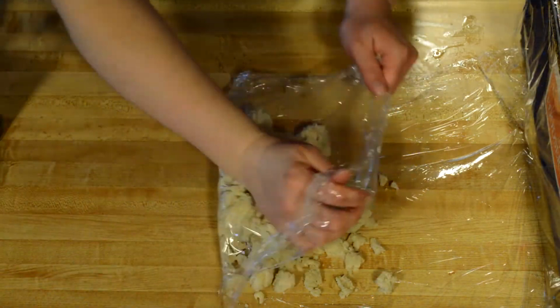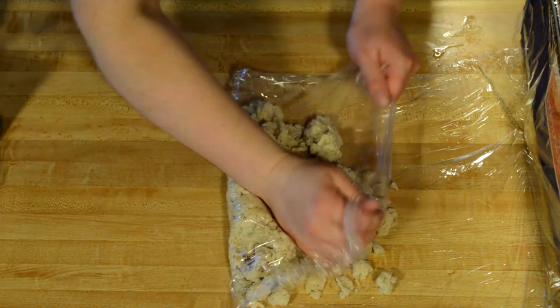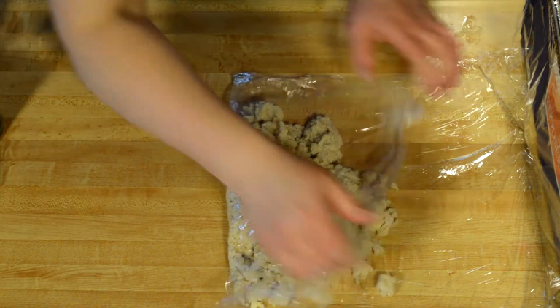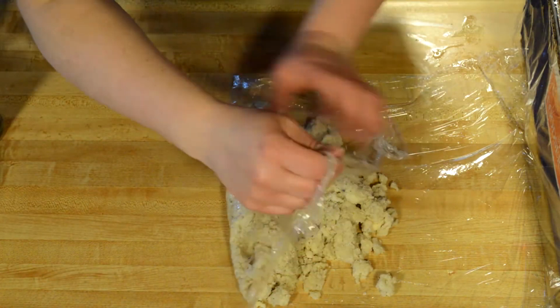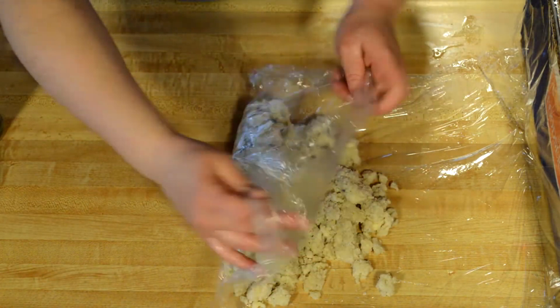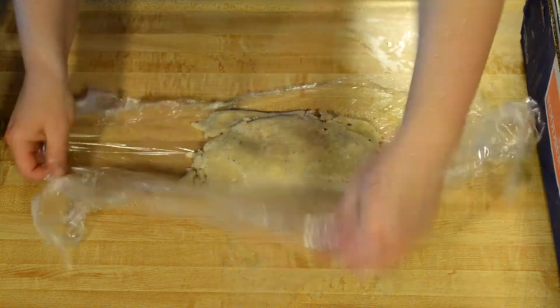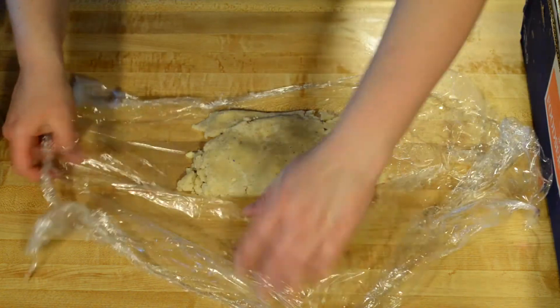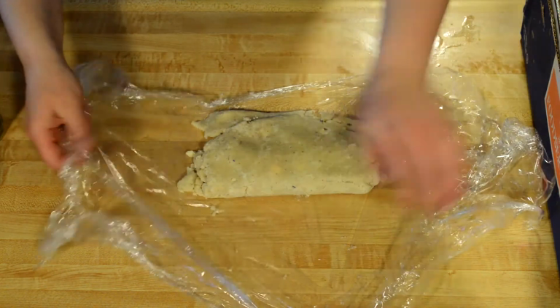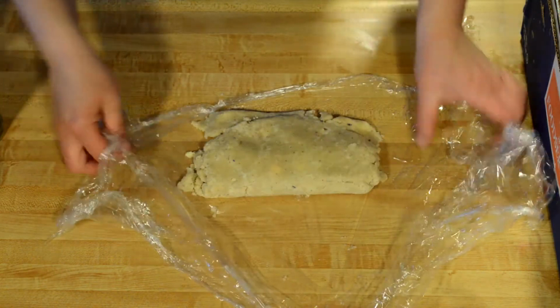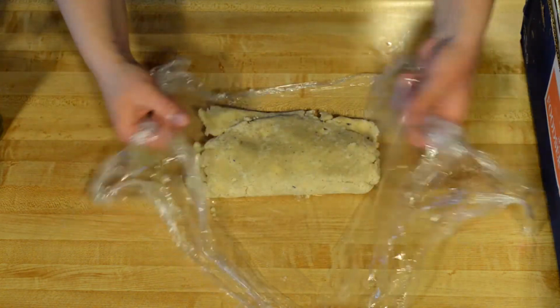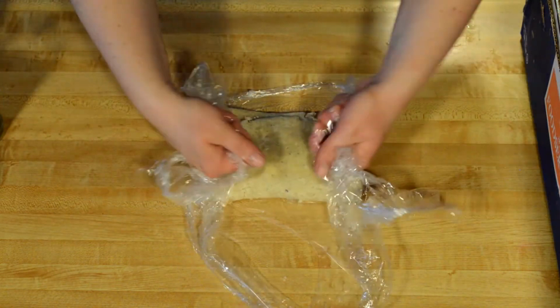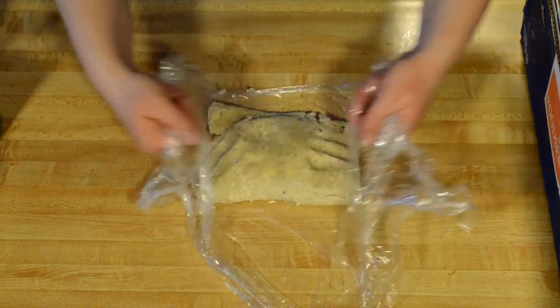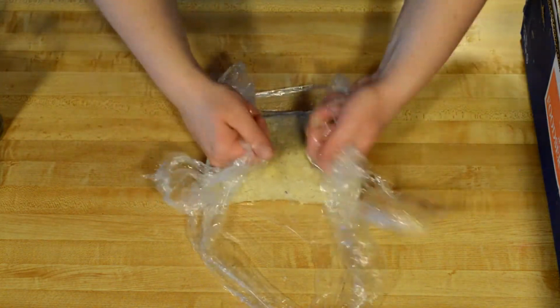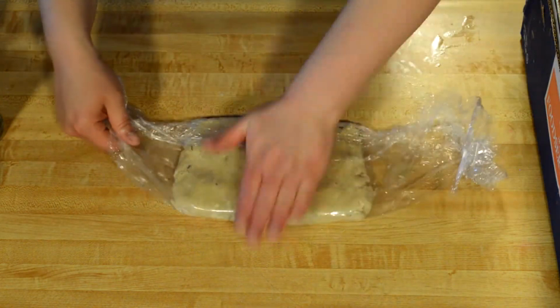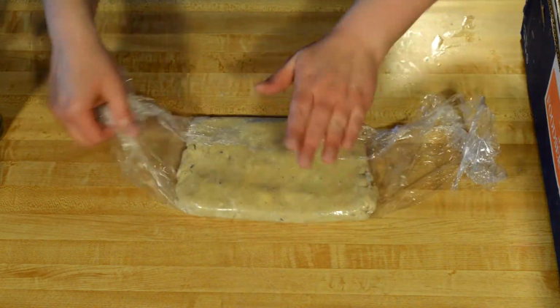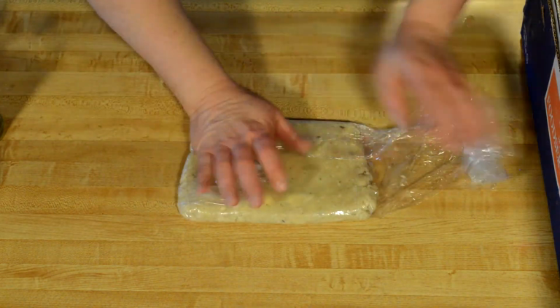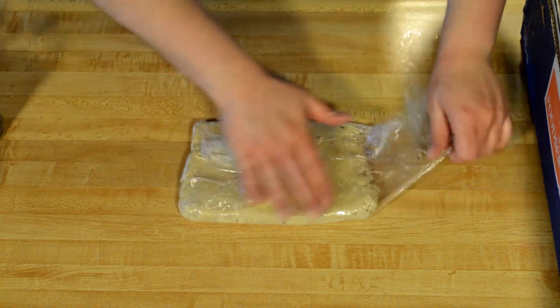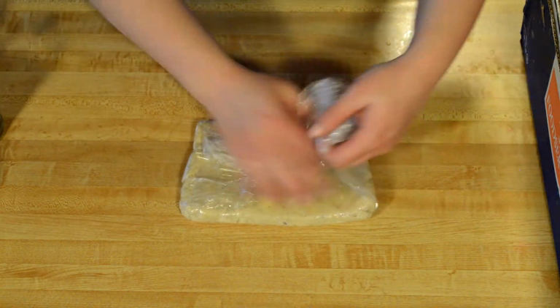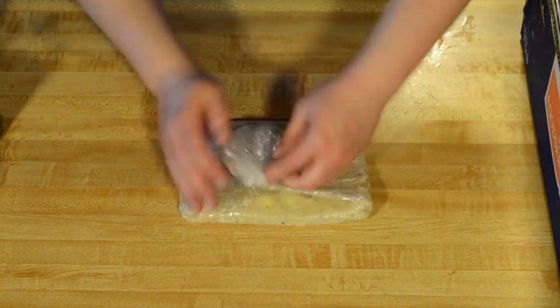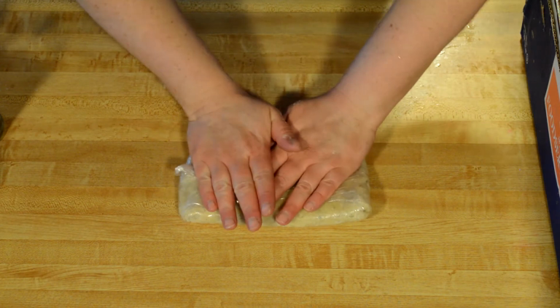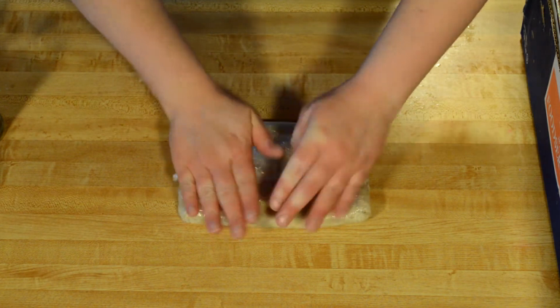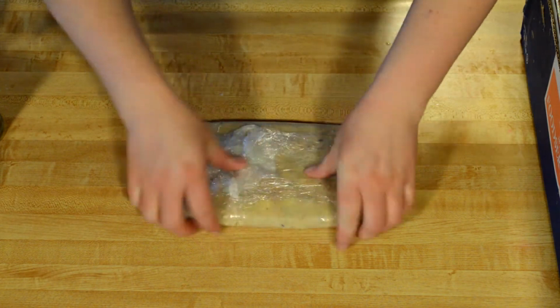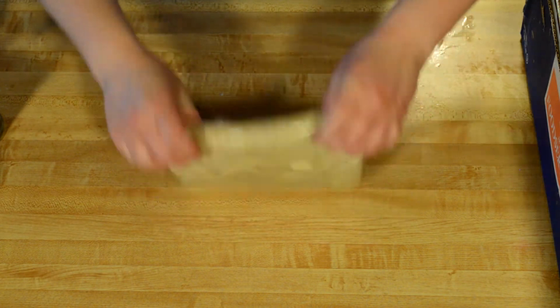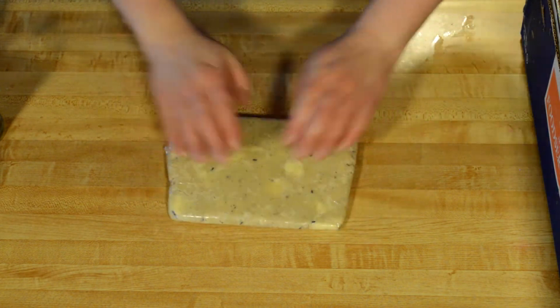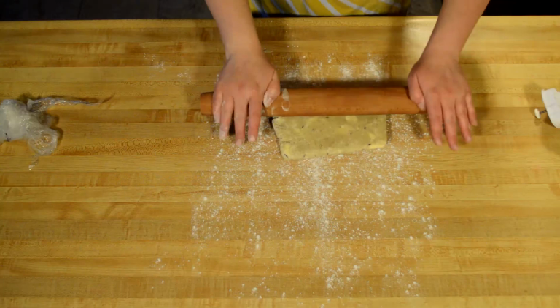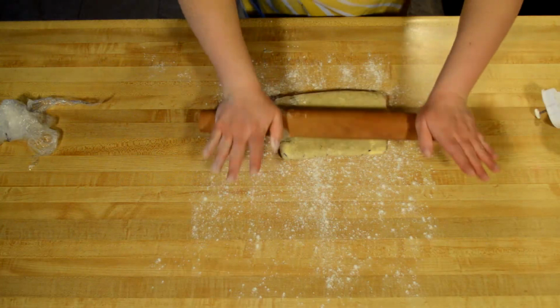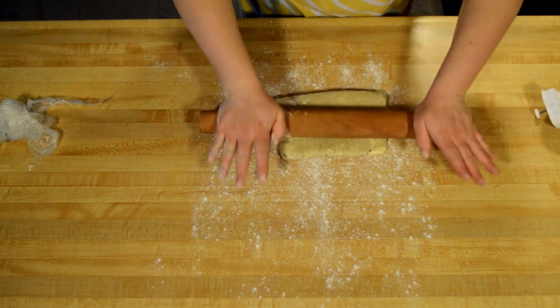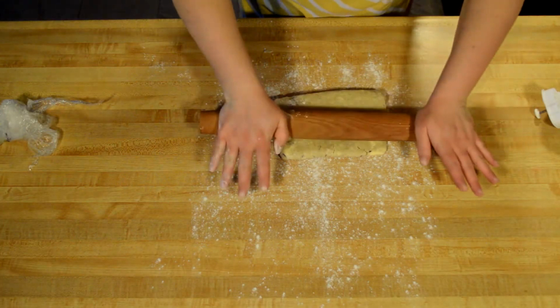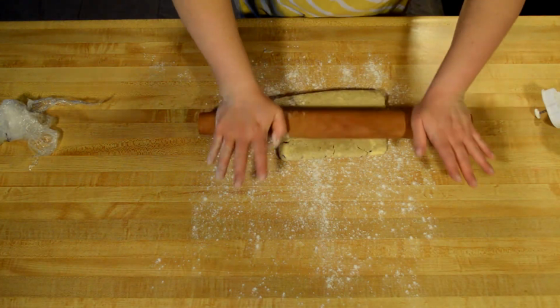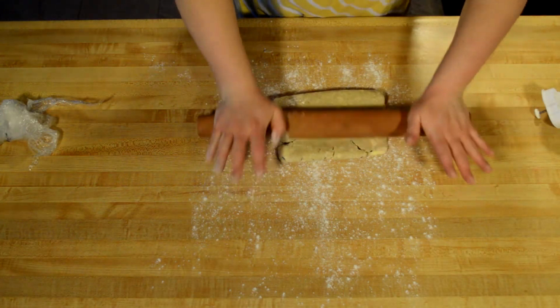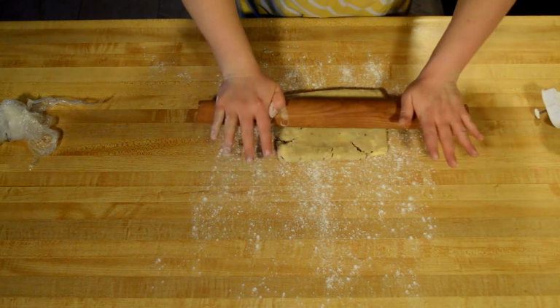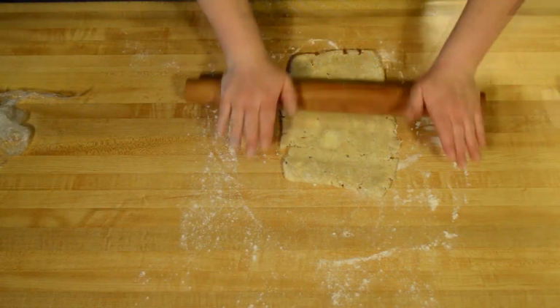This batter is ready to be packed into a rectangle and put into the refrigerator. Here I'm using my plastic wrap to do all the hard work for me, just compressing the edges until it's a nice rectangle shape. This batter has been chilled and it's ready to start rolling out.